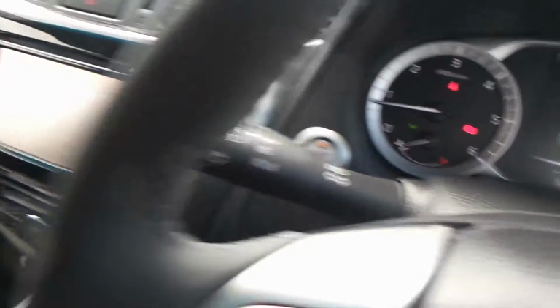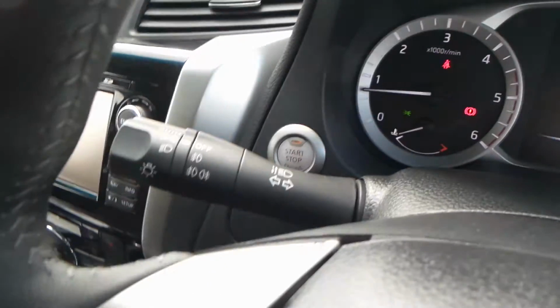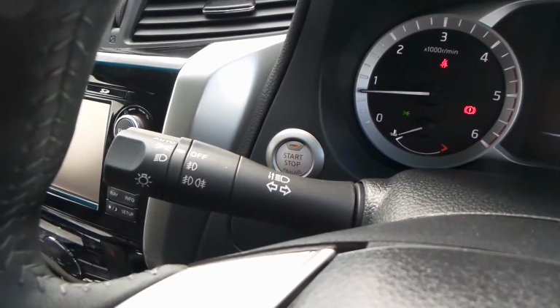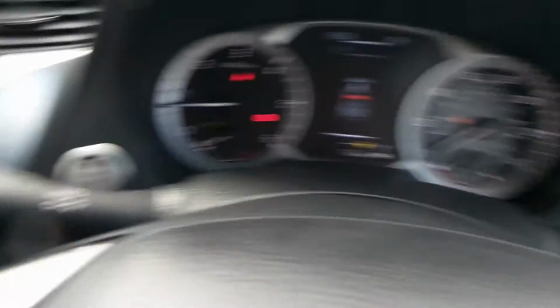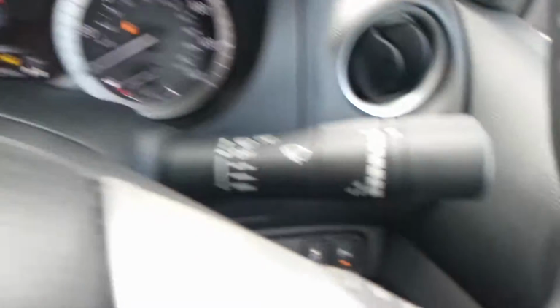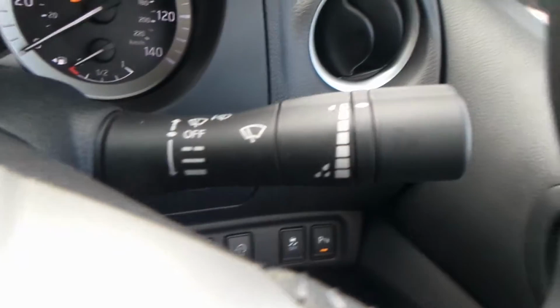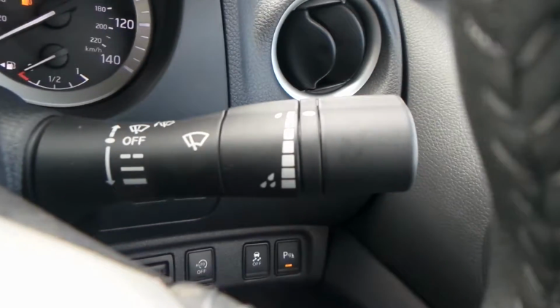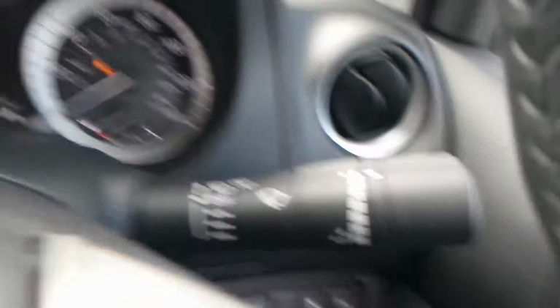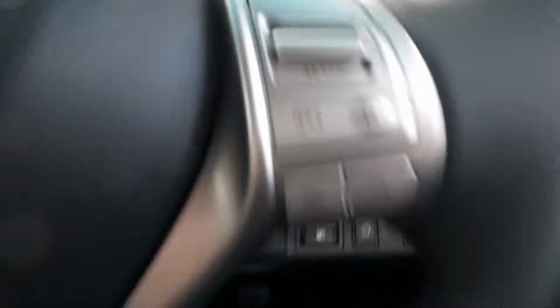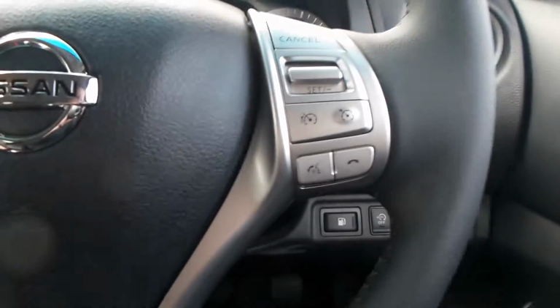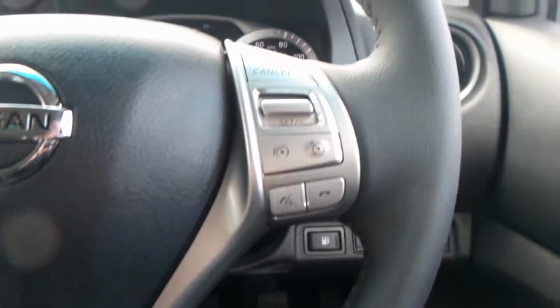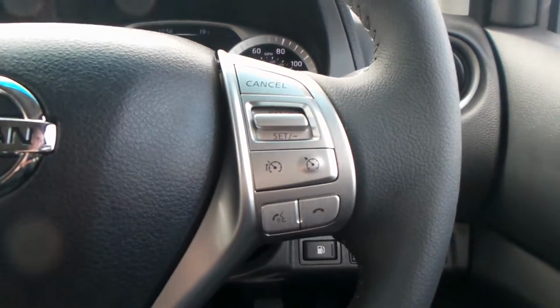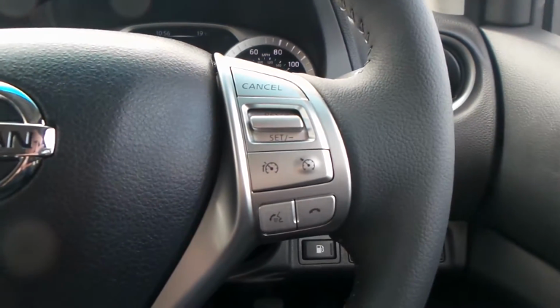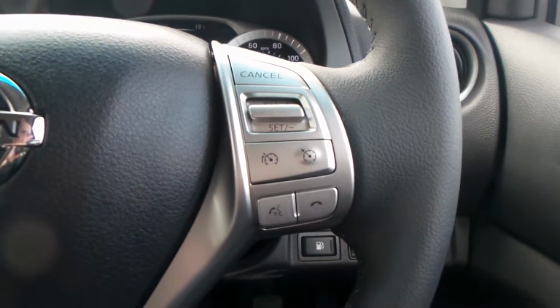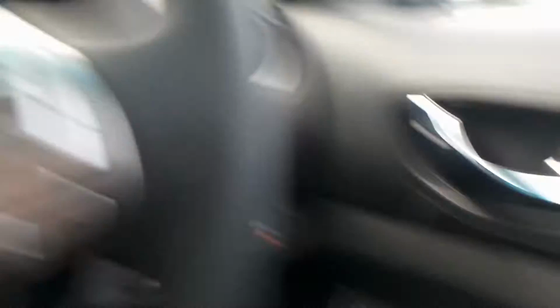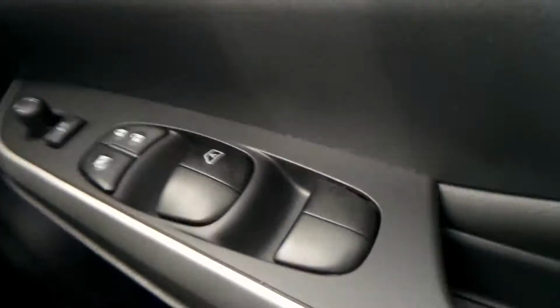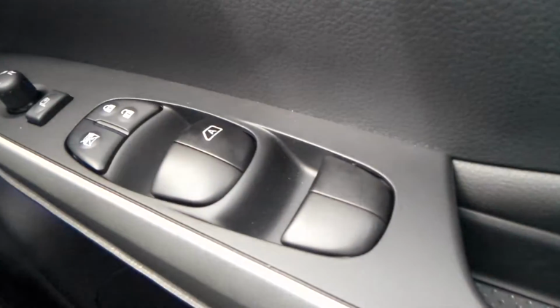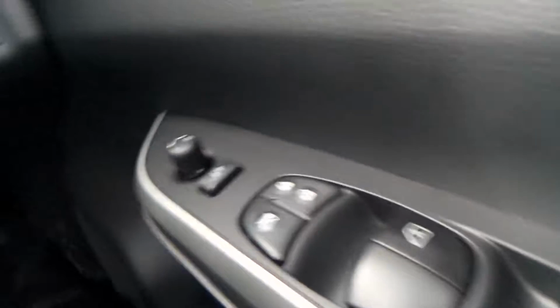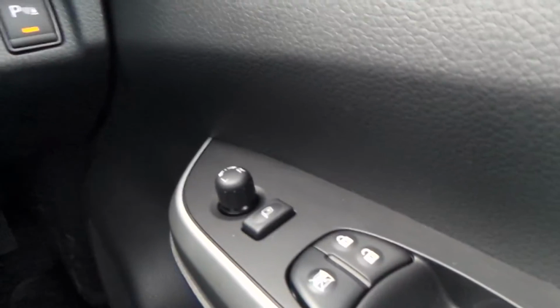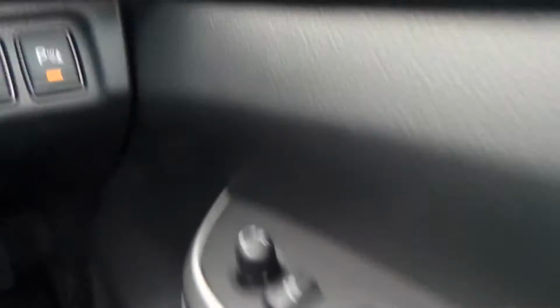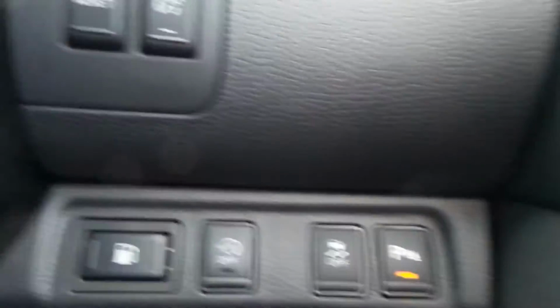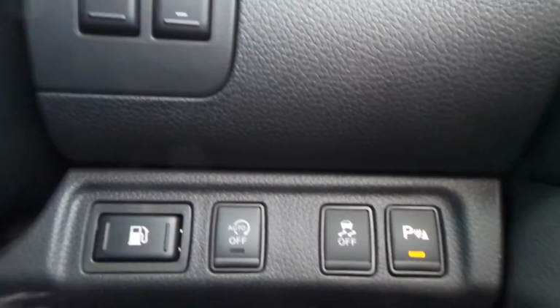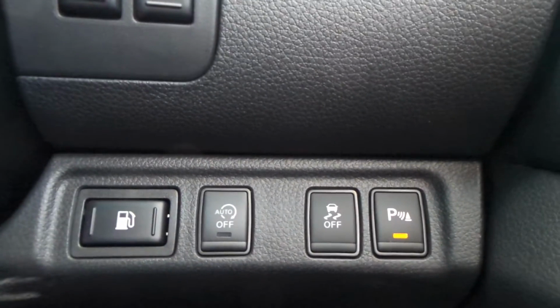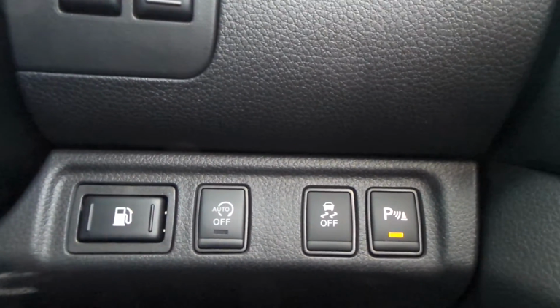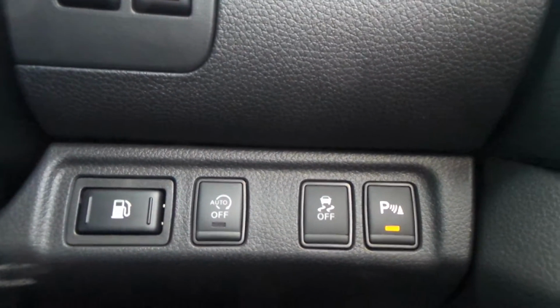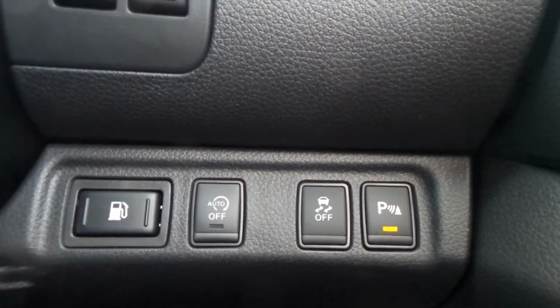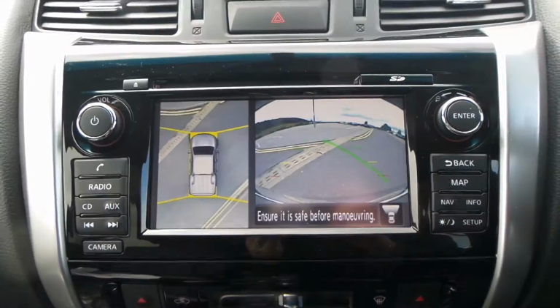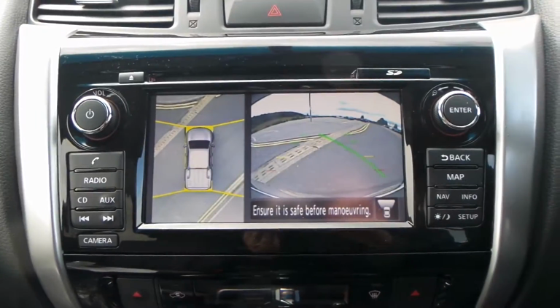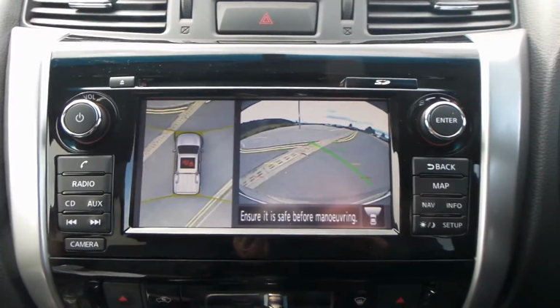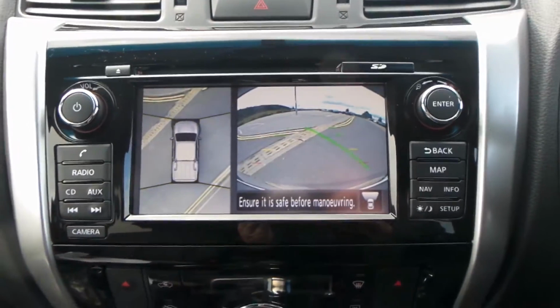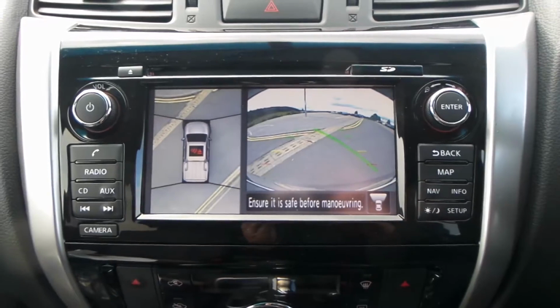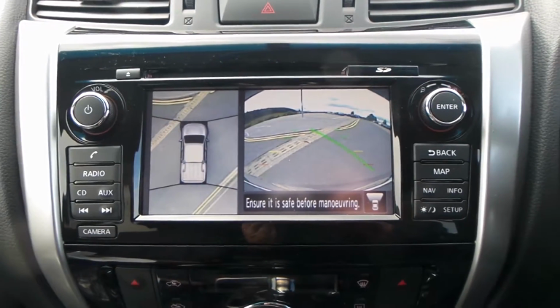You also have automatic headlights, automatic wipers, Bluetooth, cruise control and speed limiter, electric windows, electric wing mirrors, start-stop technology, and the all-round manoeuvring camera.